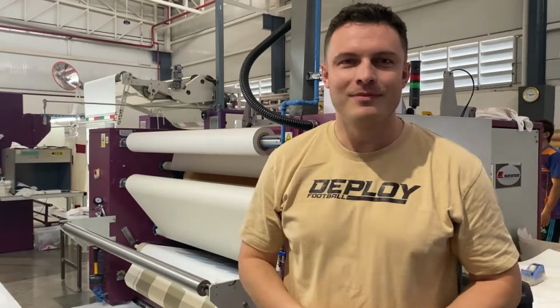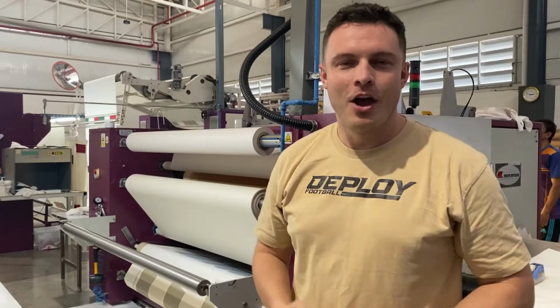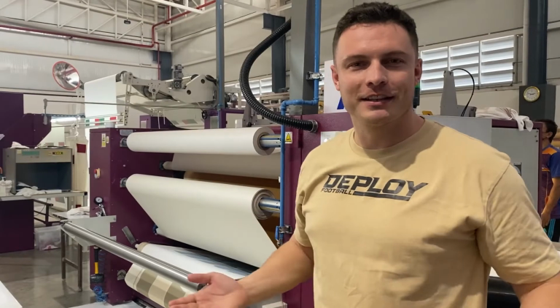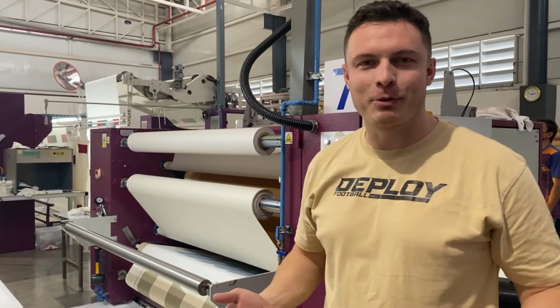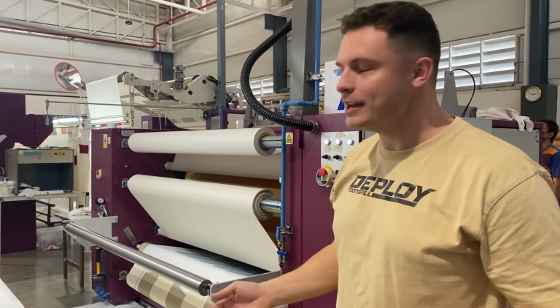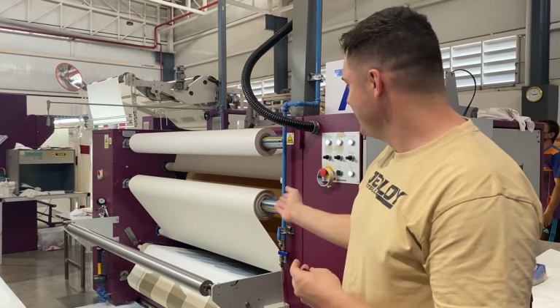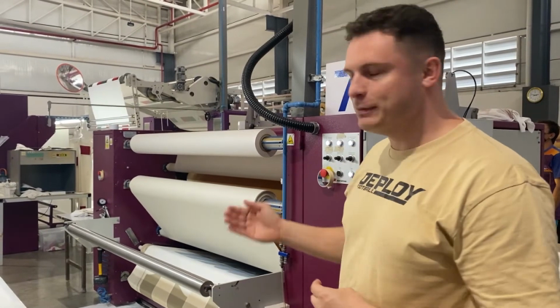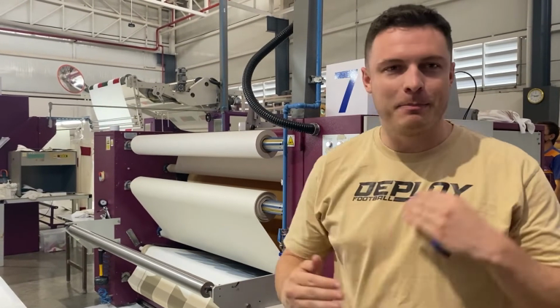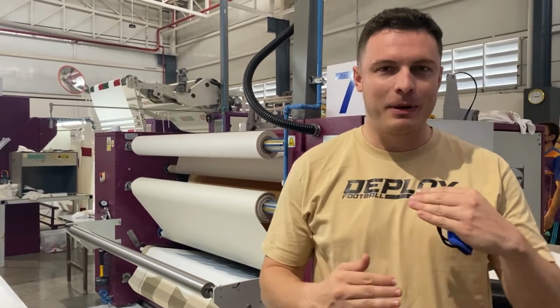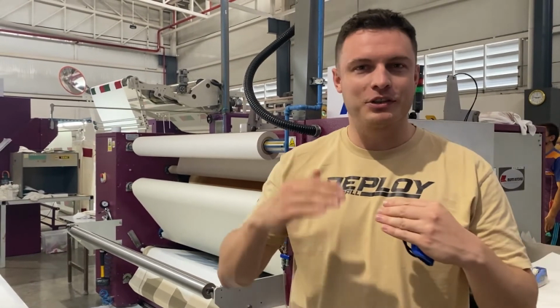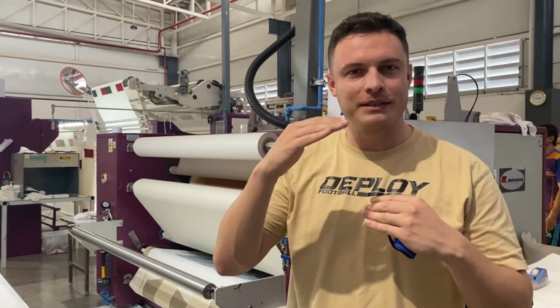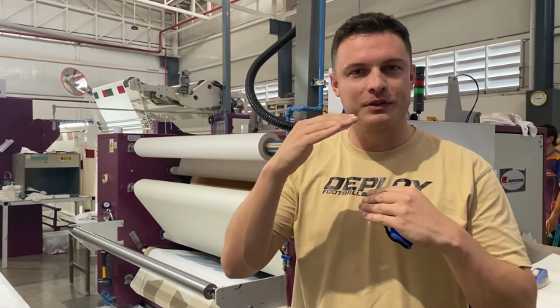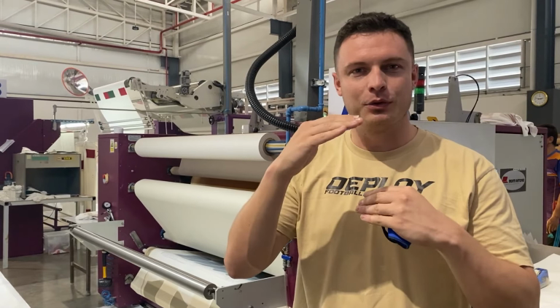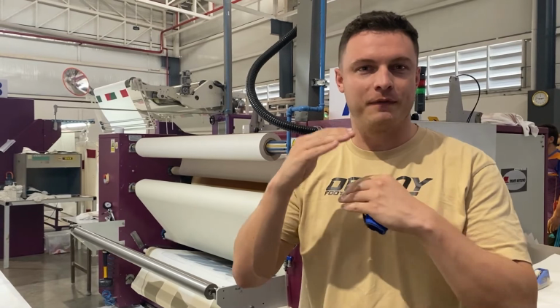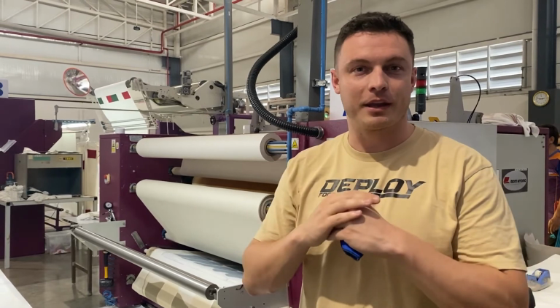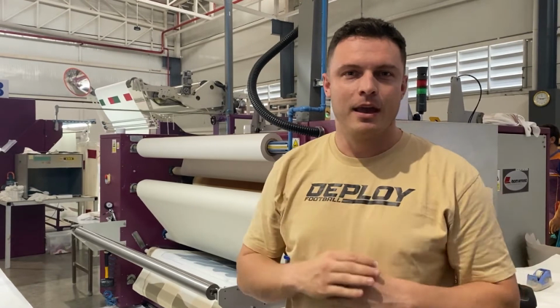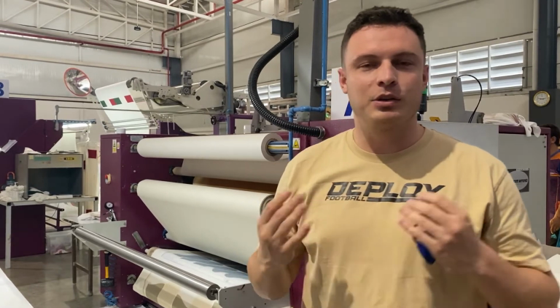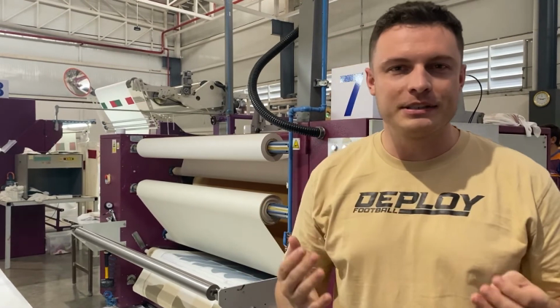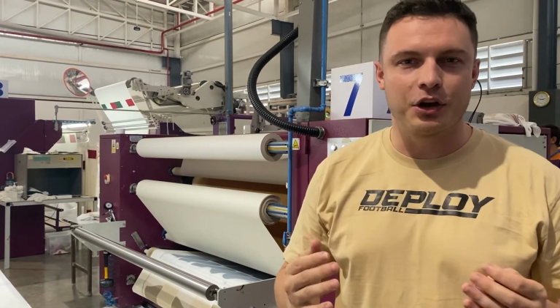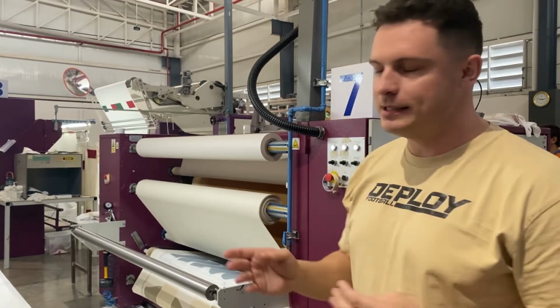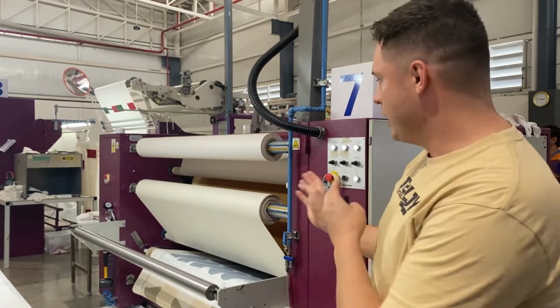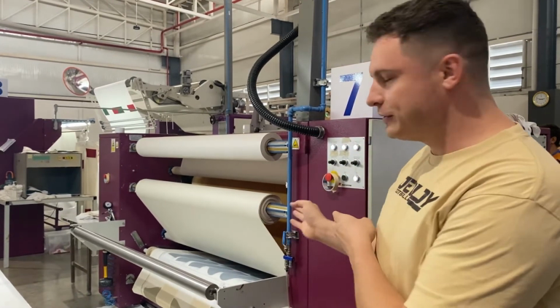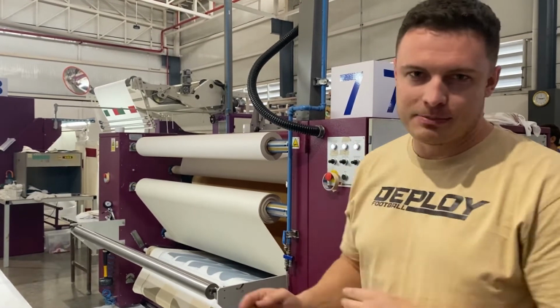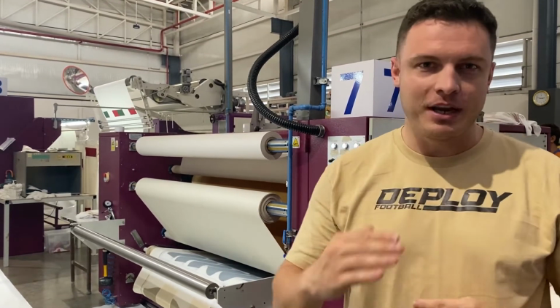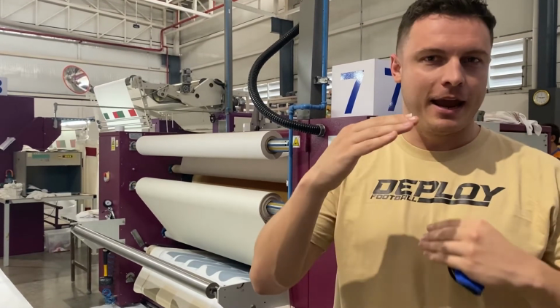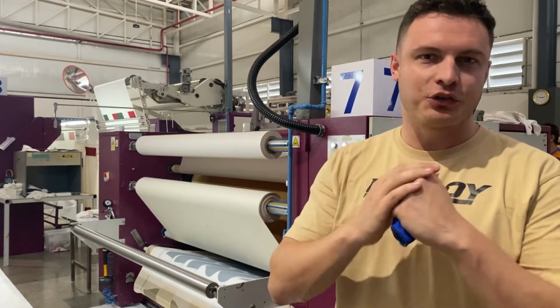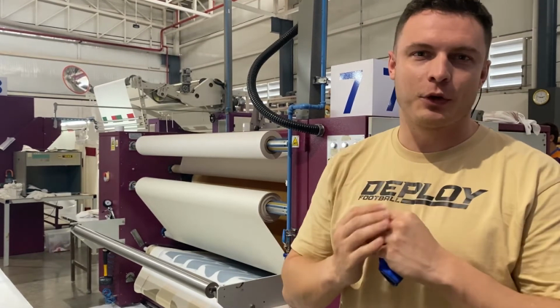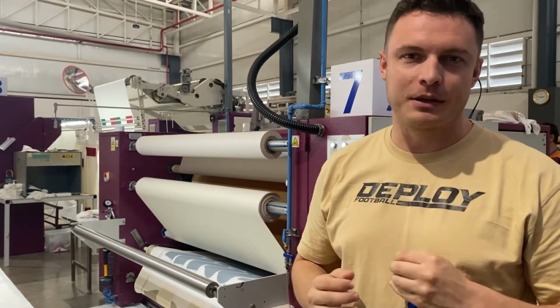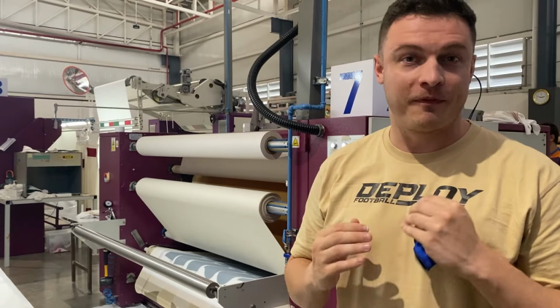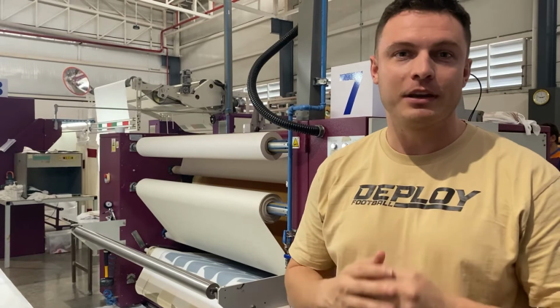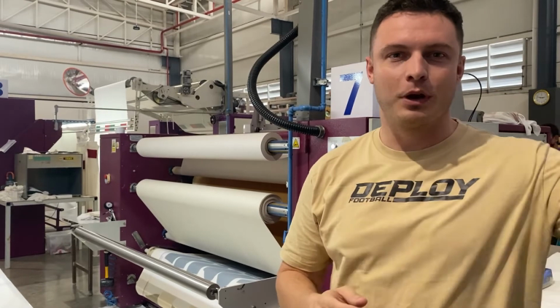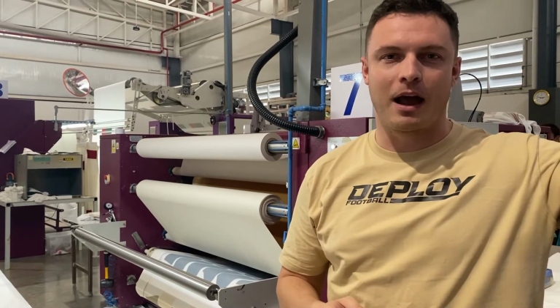The next process is where the paper gets transferred to the fabric. At 210 degrees it runs through this machine and gets transferred onto the fabric, ready for cutting.